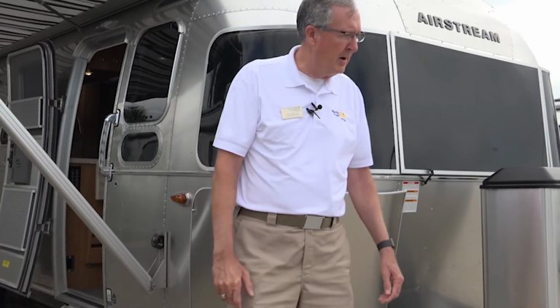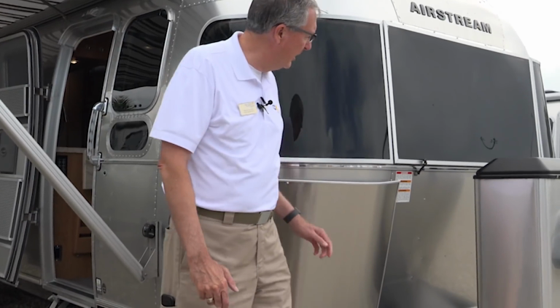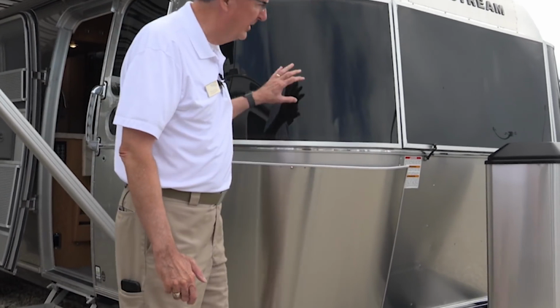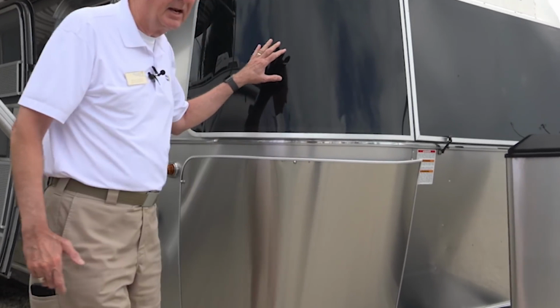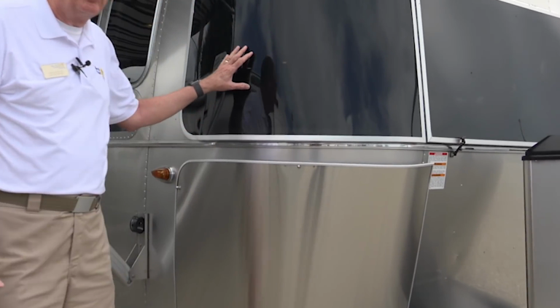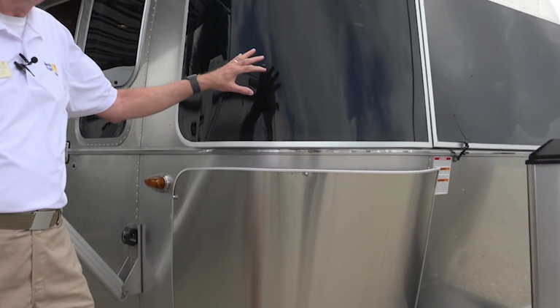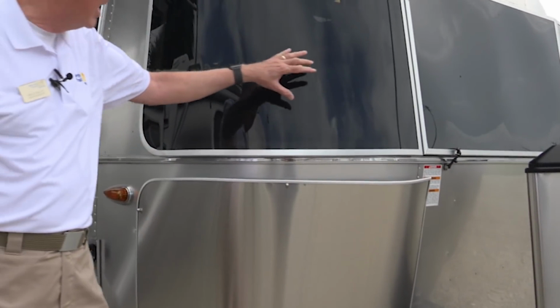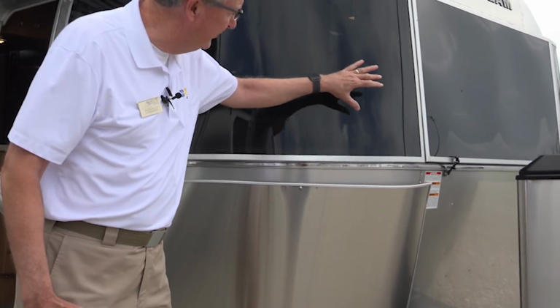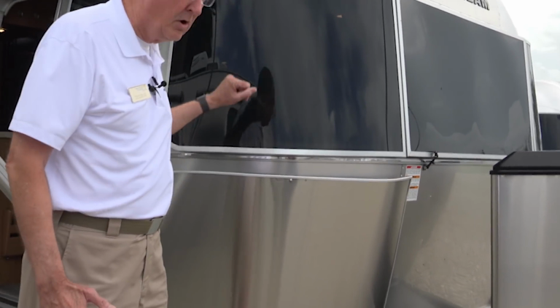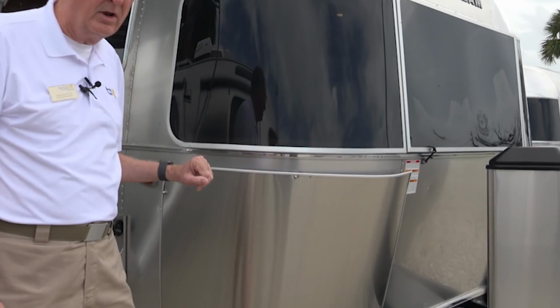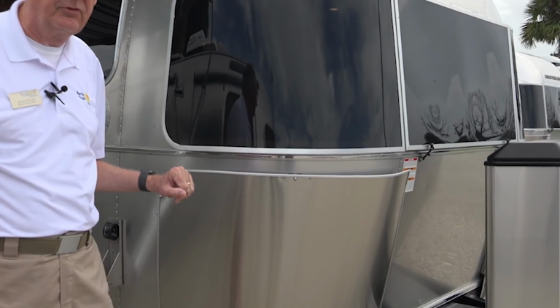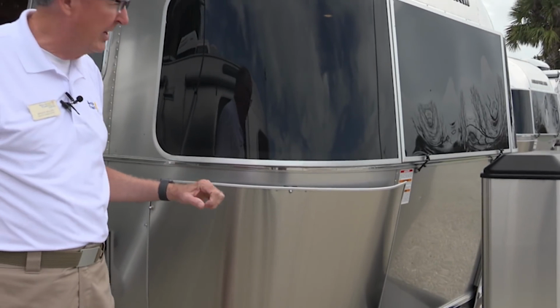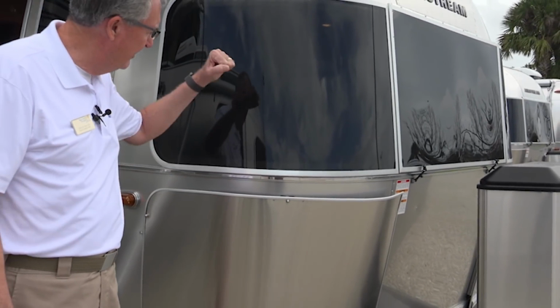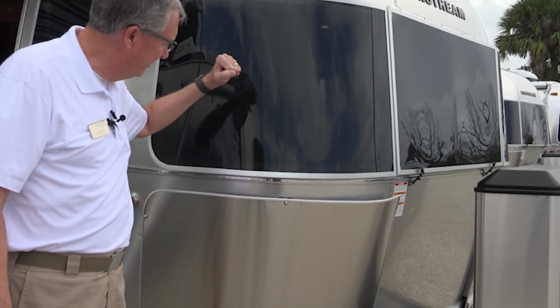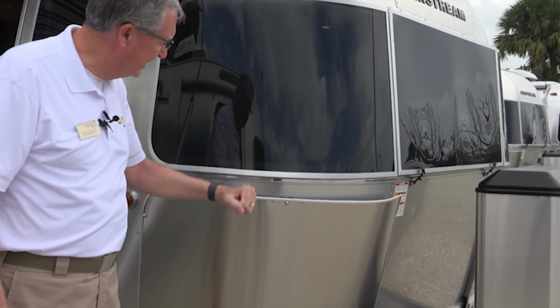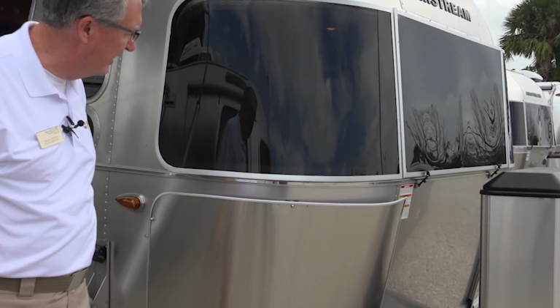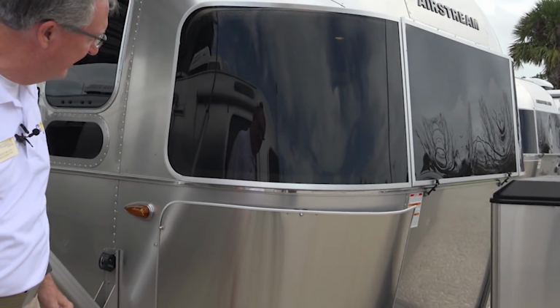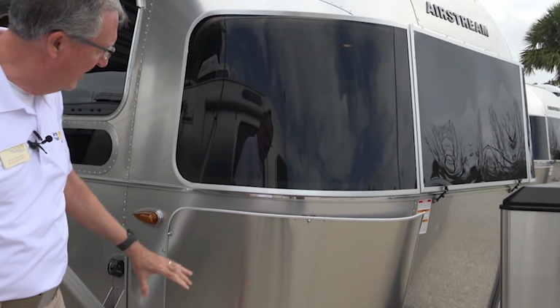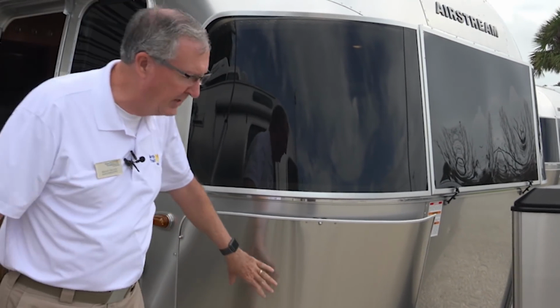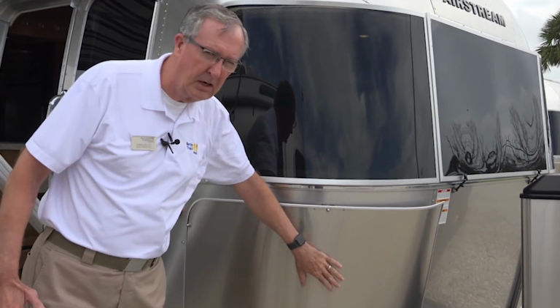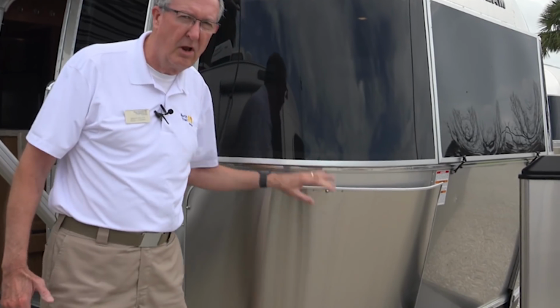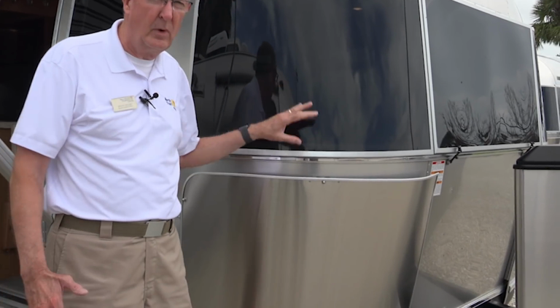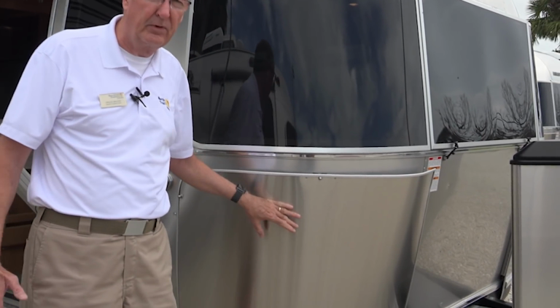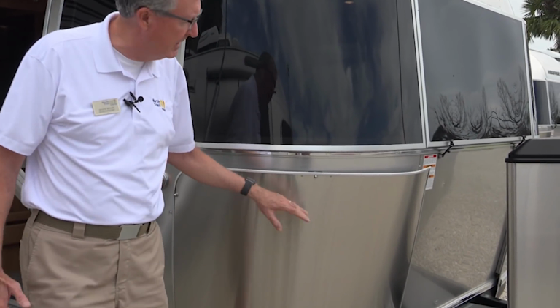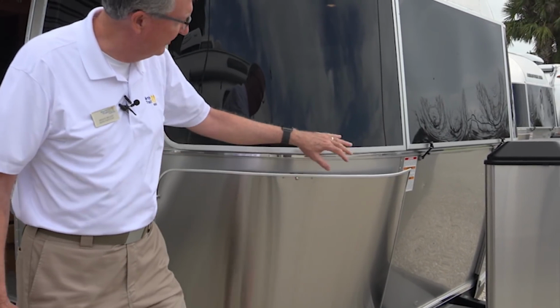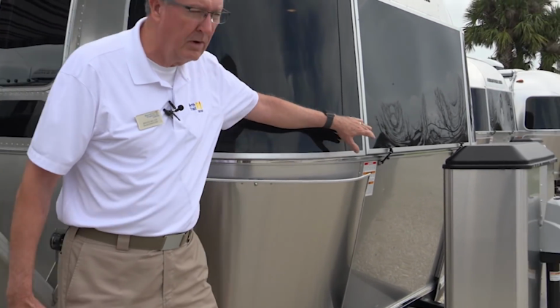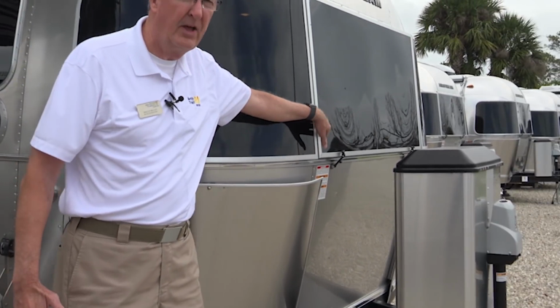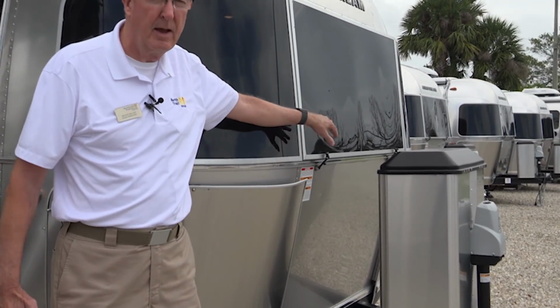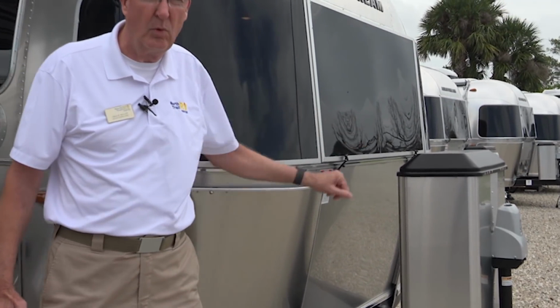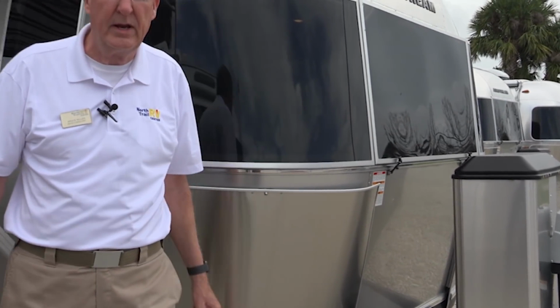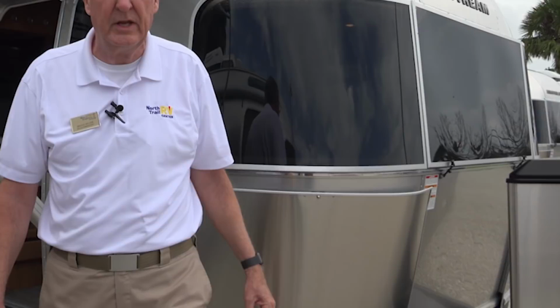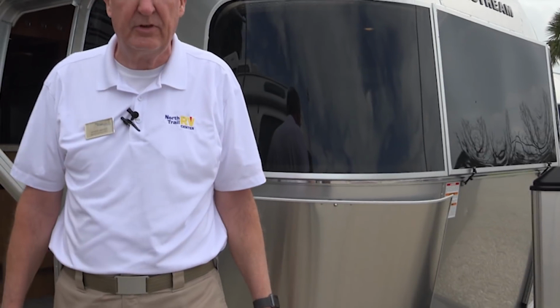Up front here, we've got the iconic wraparound rock guards that you see on all the windows of the Airstreams. They're very tough — stainless rock guards. All of these swing open for cleaning. The center one flips up and doubles as a window awning once you get to your destination.